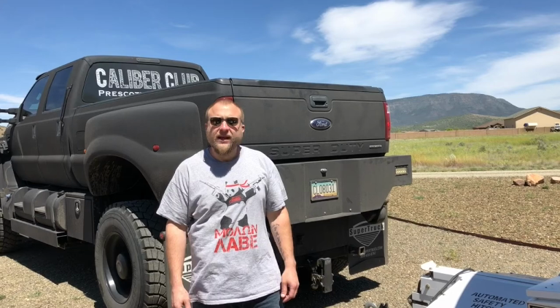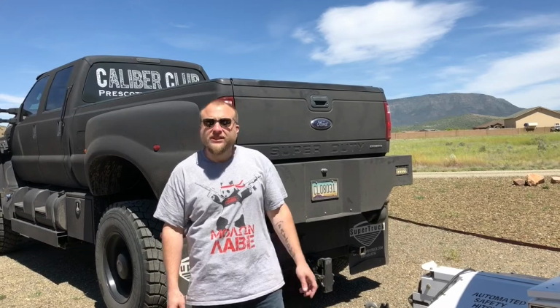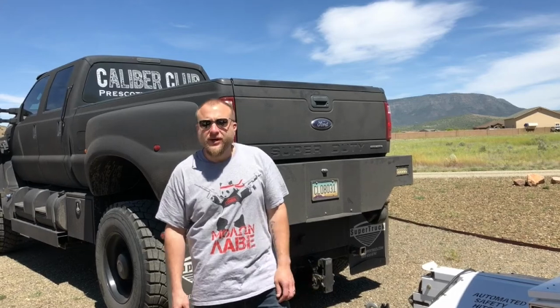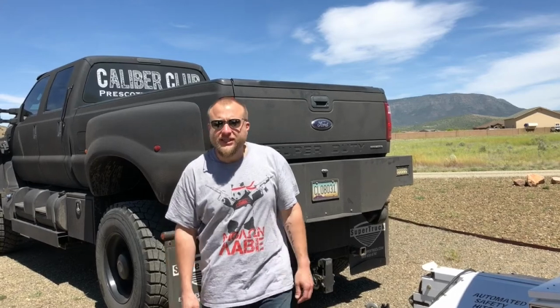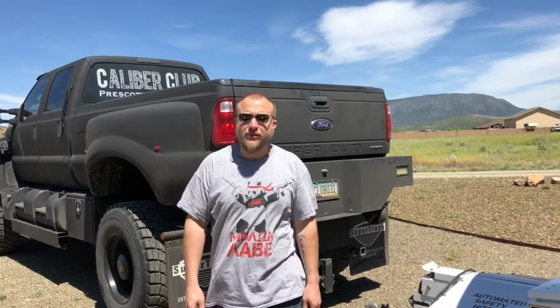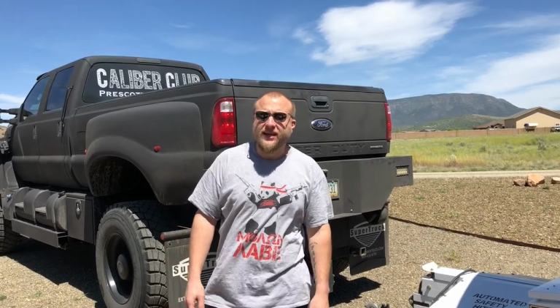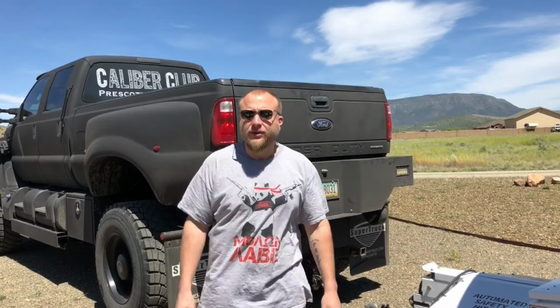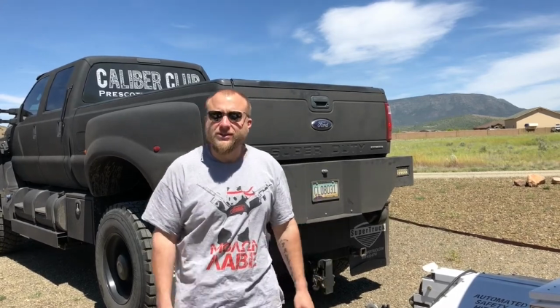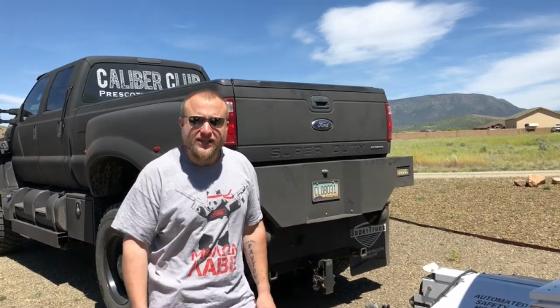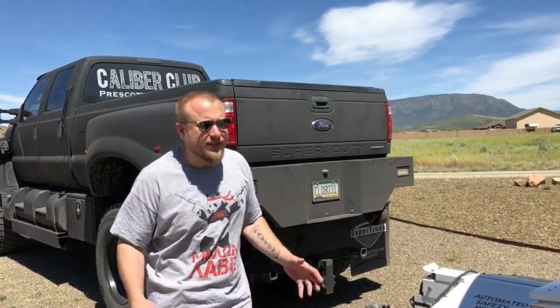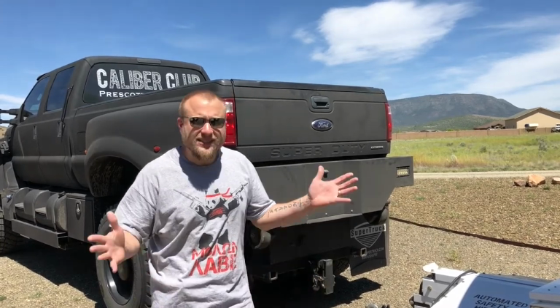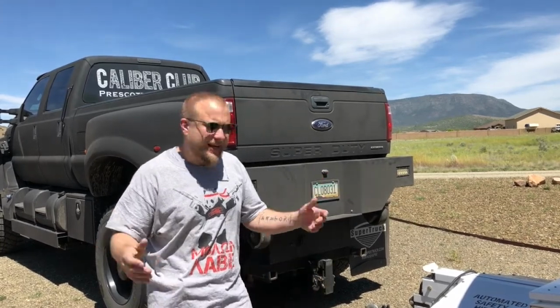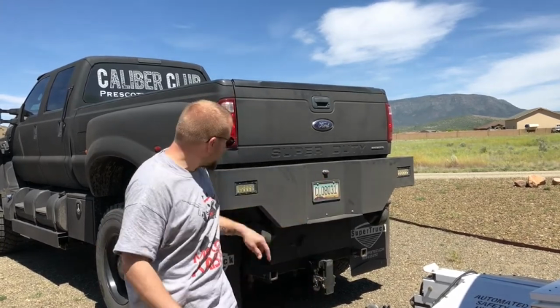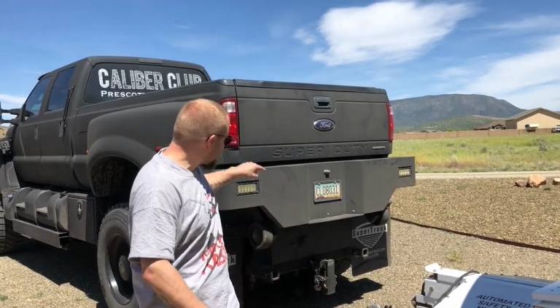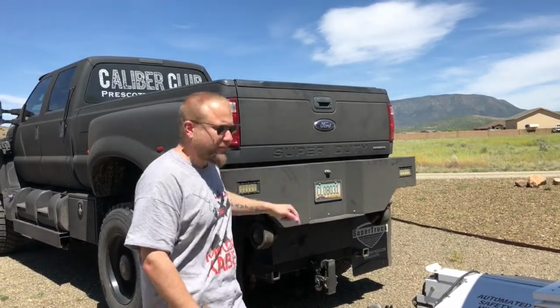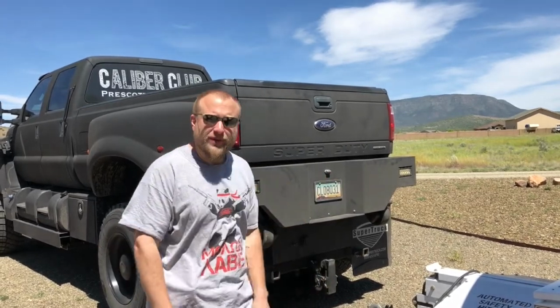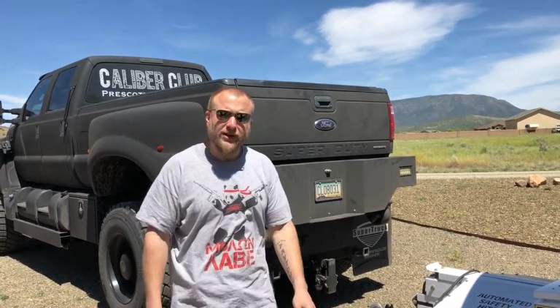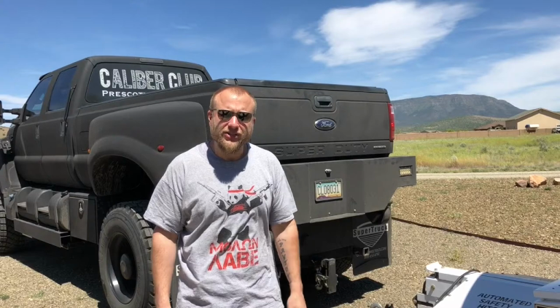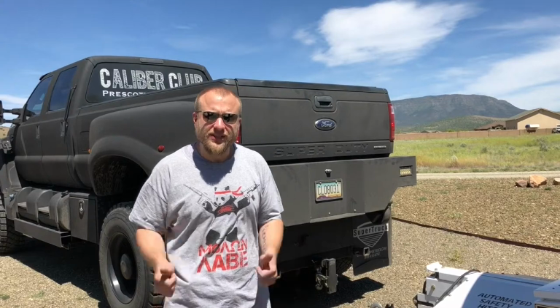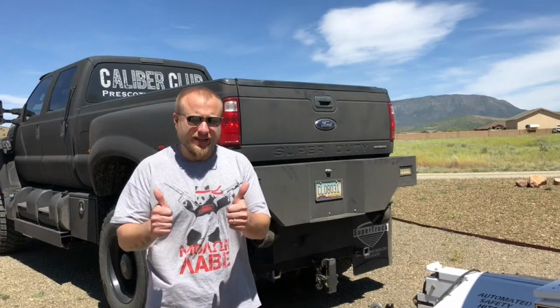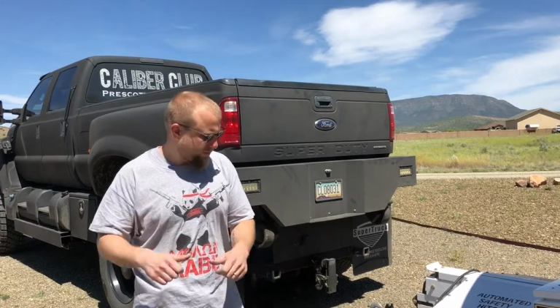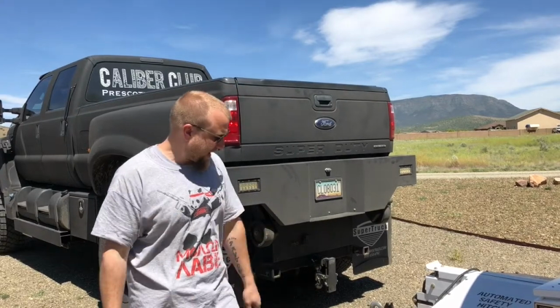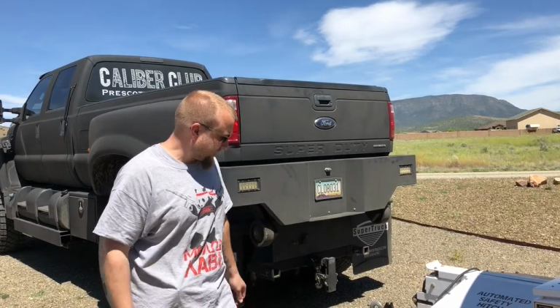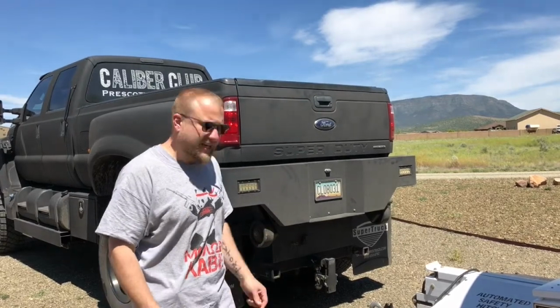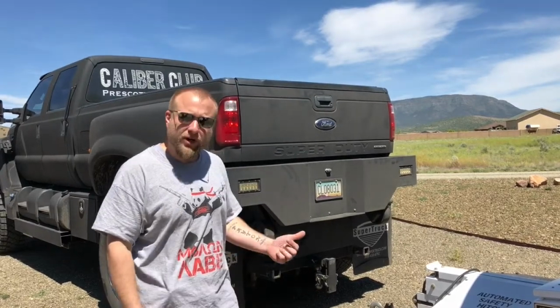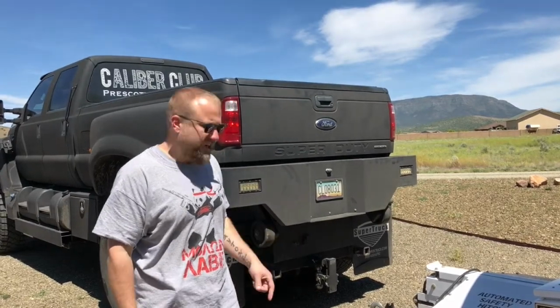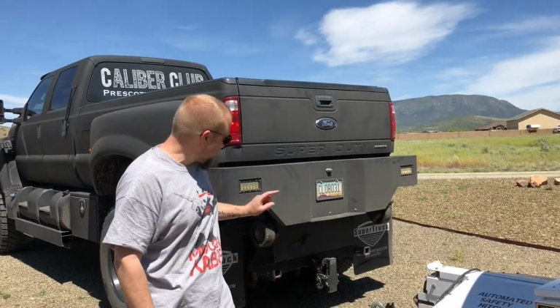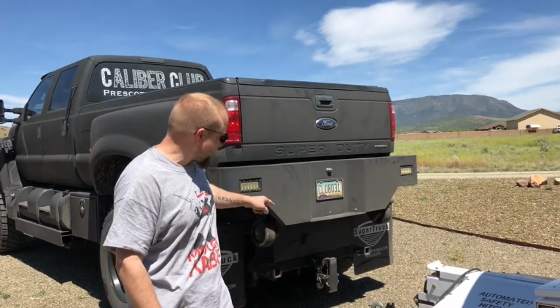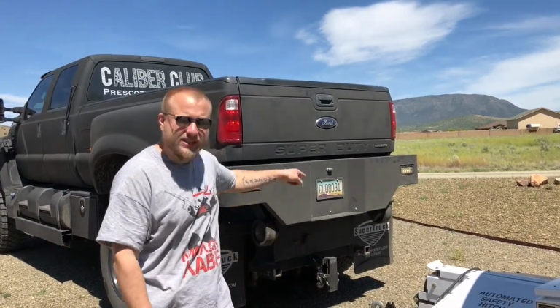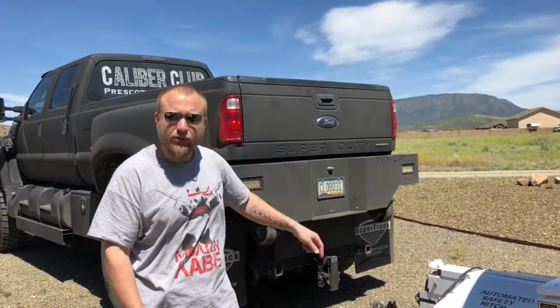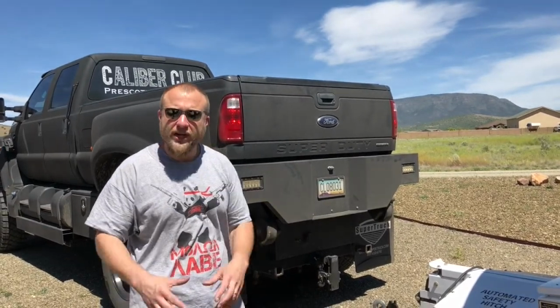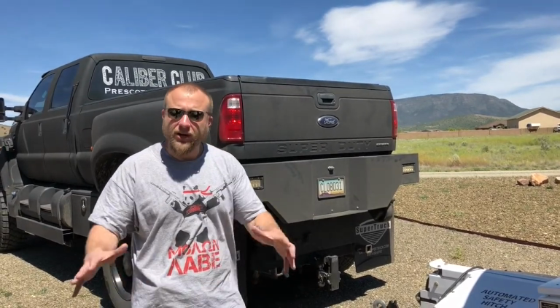Hey everyone, this is Ryan Jeske with the Preske Caliber Club. As you guys saw last night, I had a bunch of trouble with my trailer hitches. We're back in business — I bought new hitch pins, replaced all three, and ended up having to cut them off.